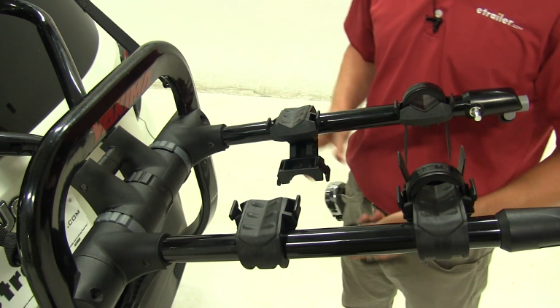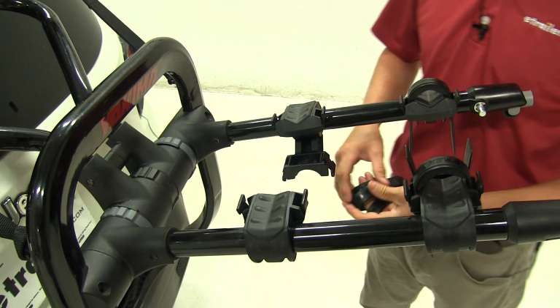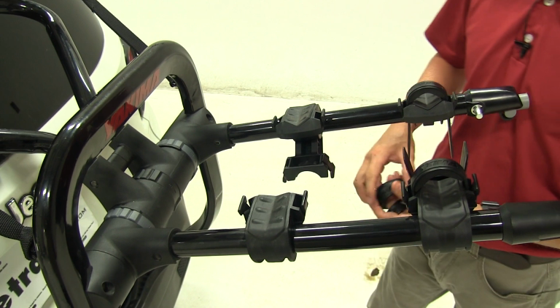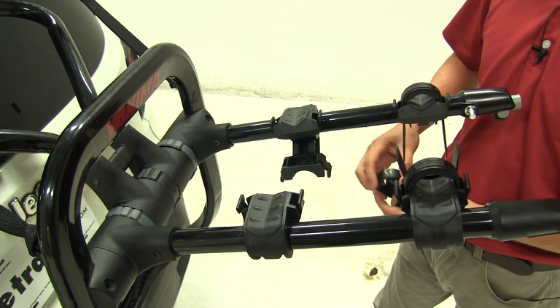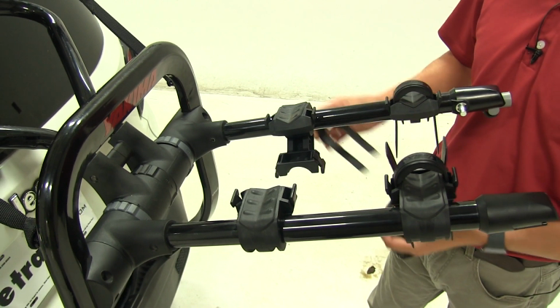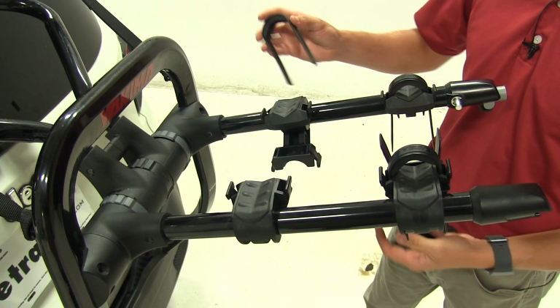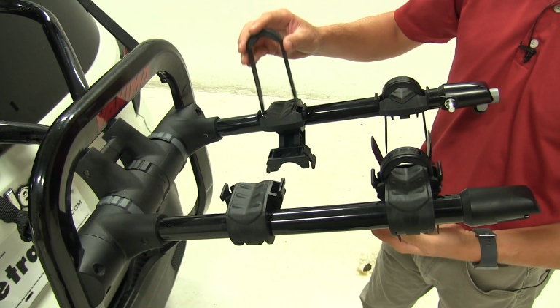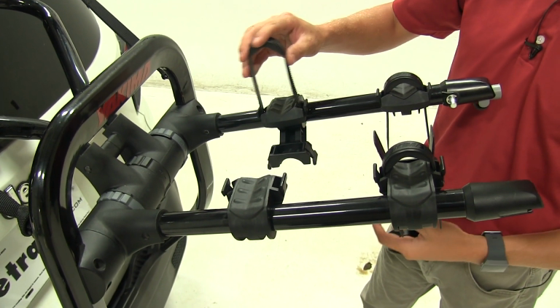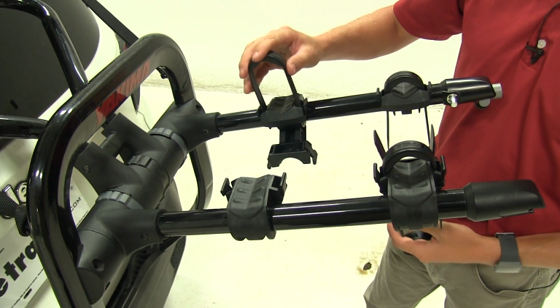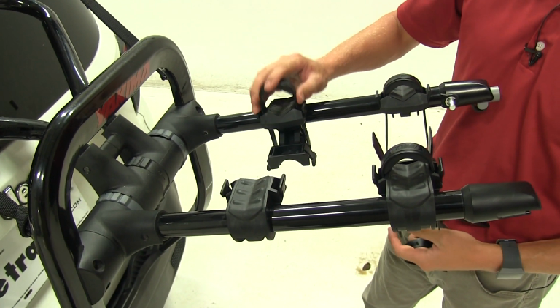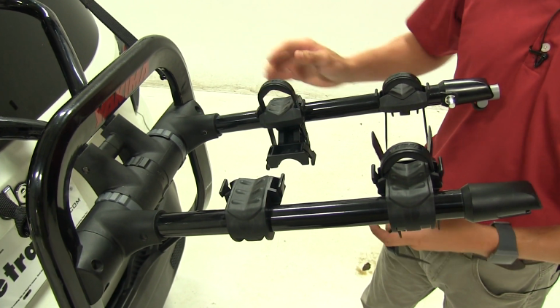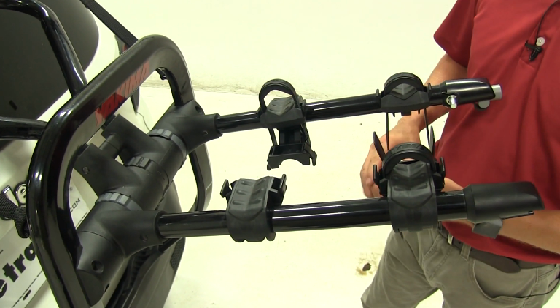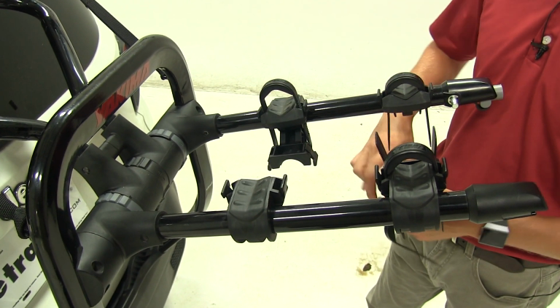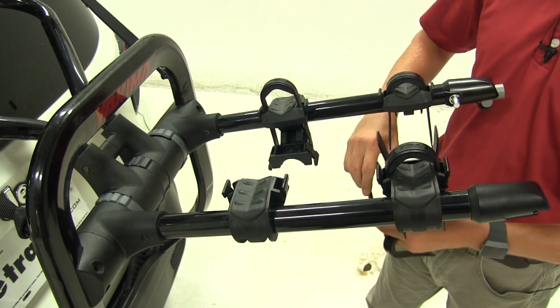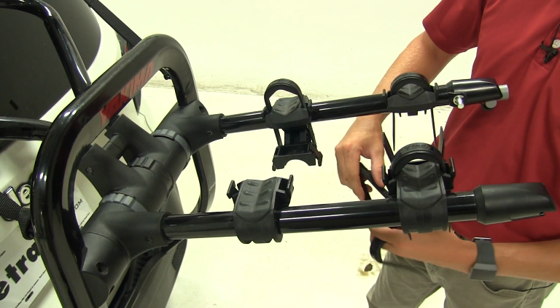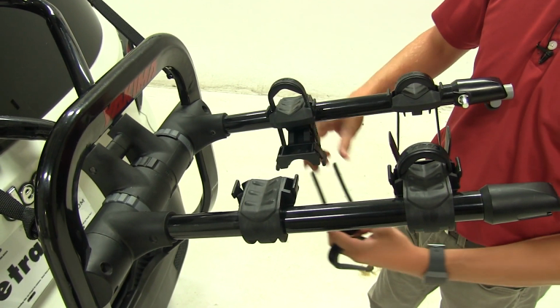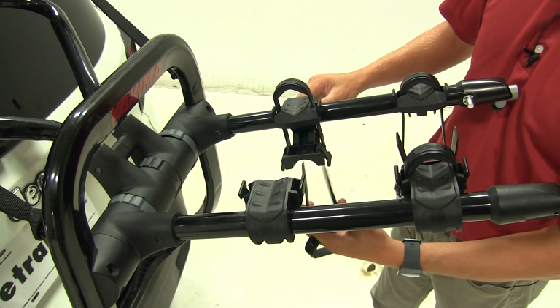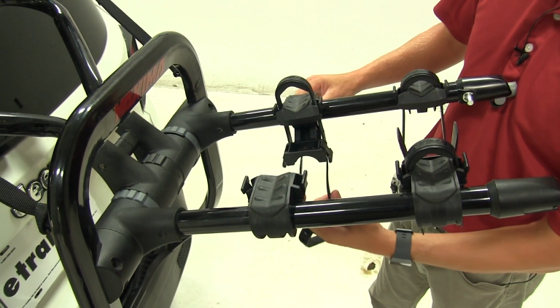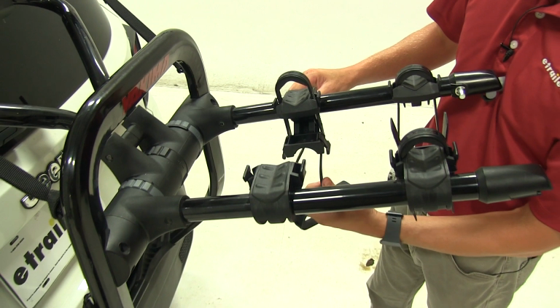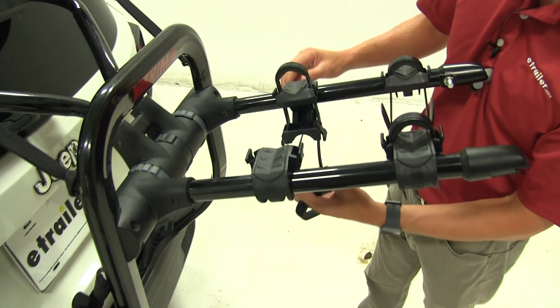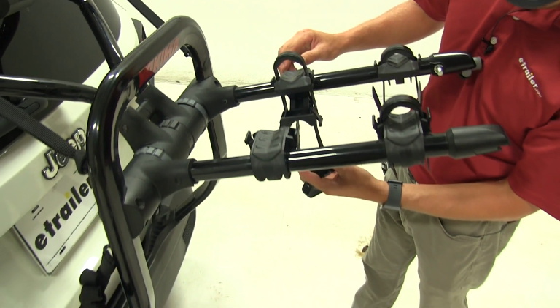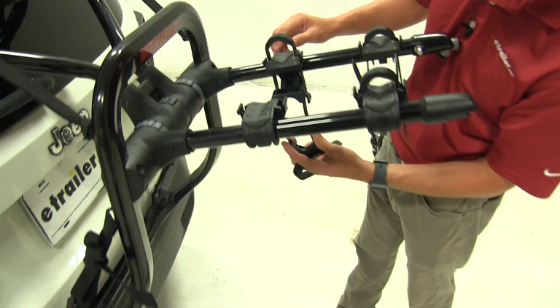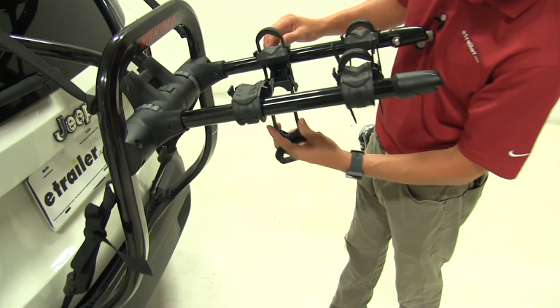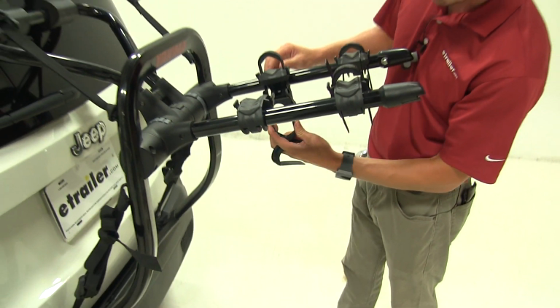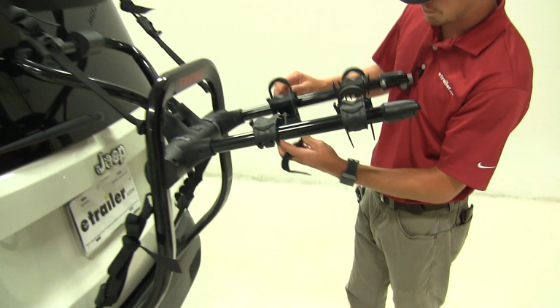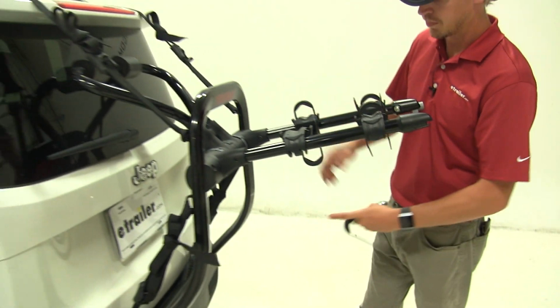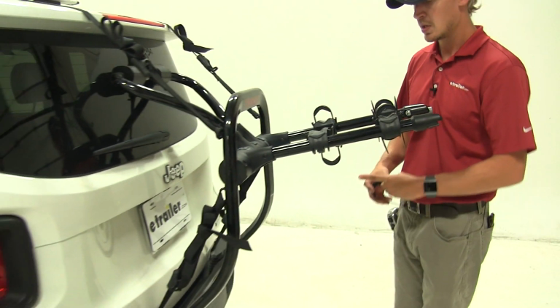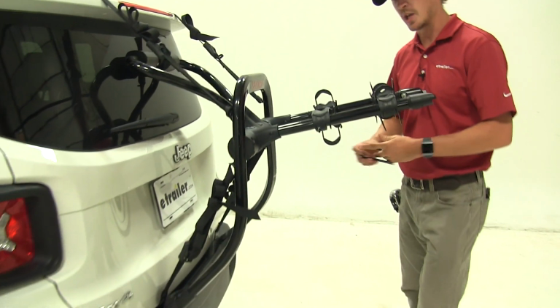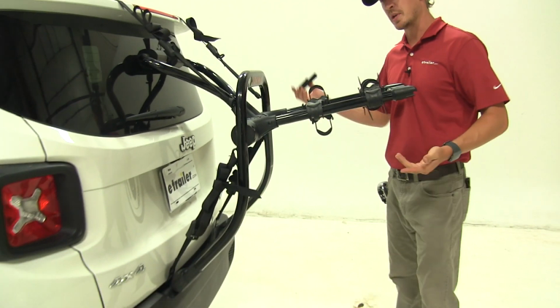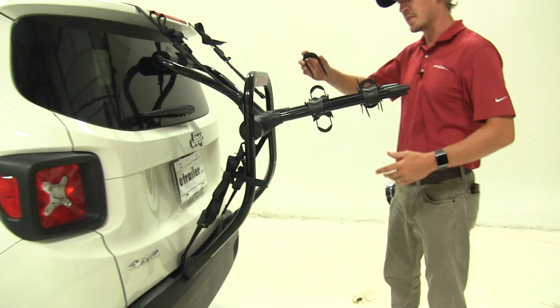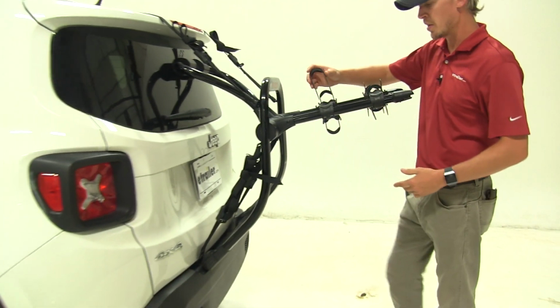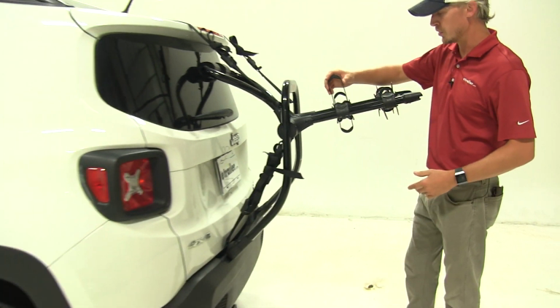Another nice feature about the cradles is that the anti-sway does rotate to make it easier to load and unload our bikes. Depending on your bike it may be more difficult, but with that folding up it may be easier to get on. I like to replace these so I don't lose them.